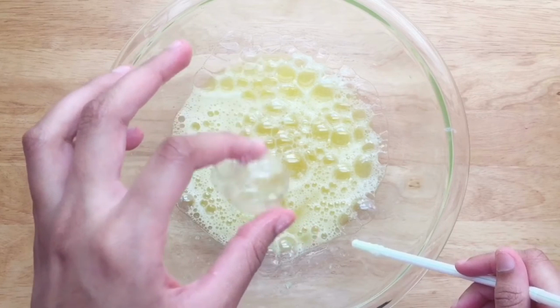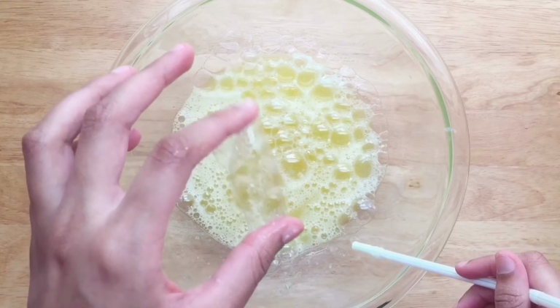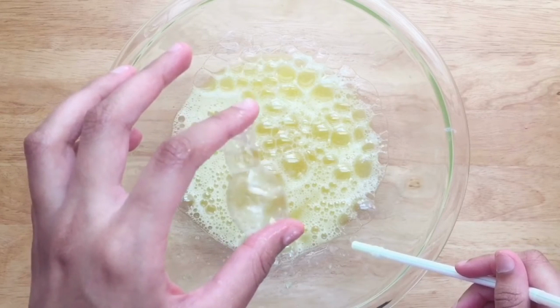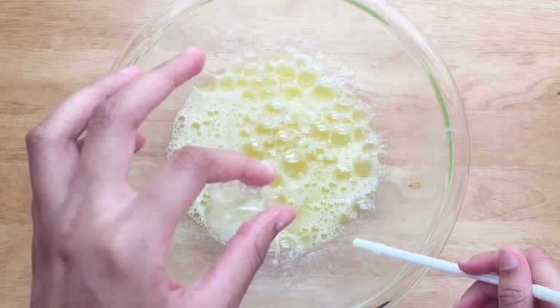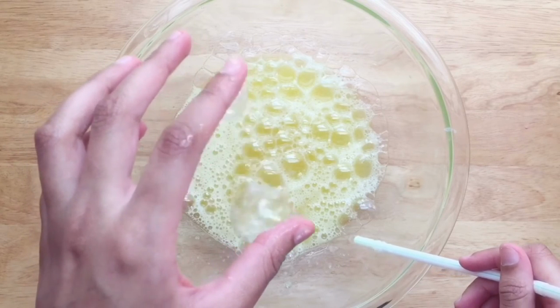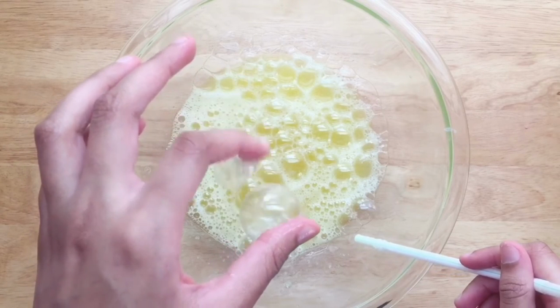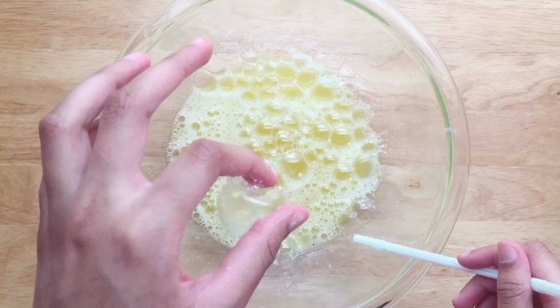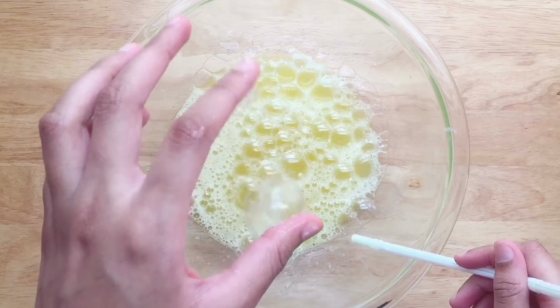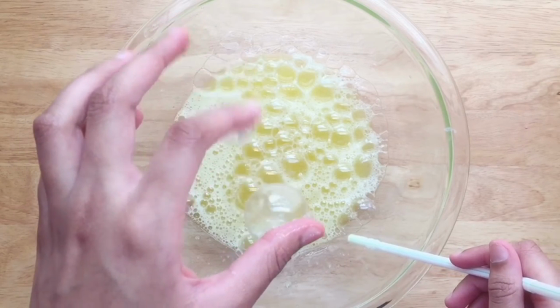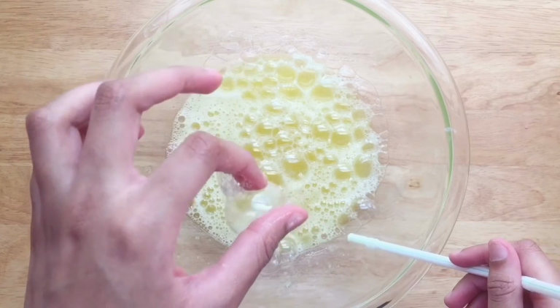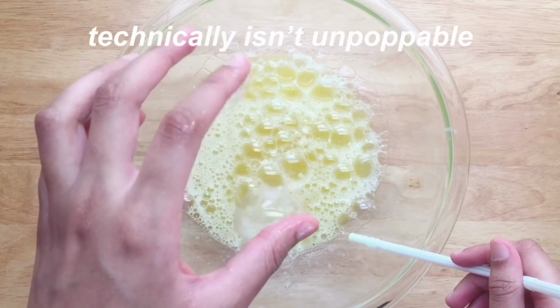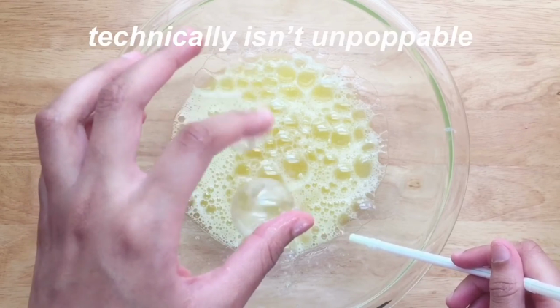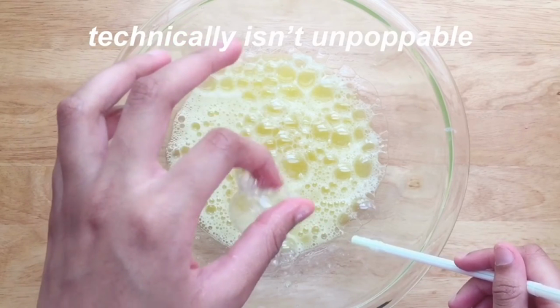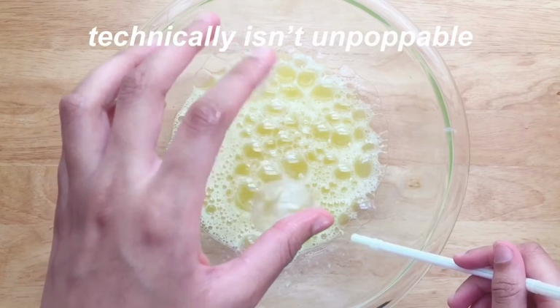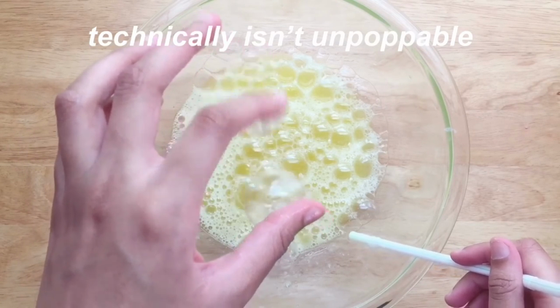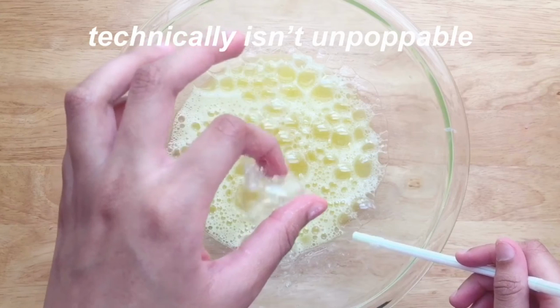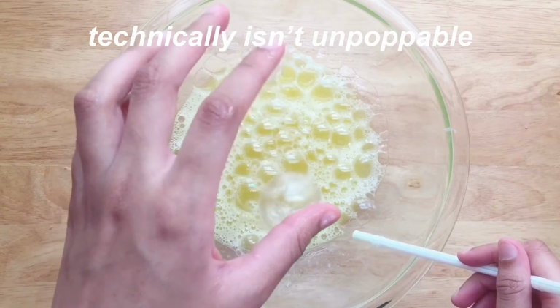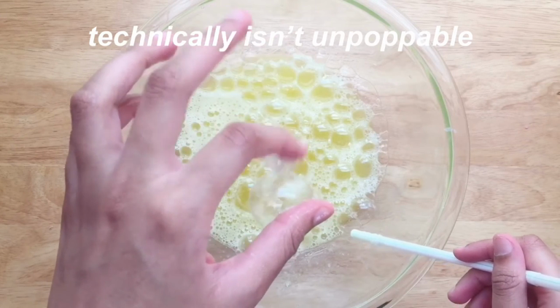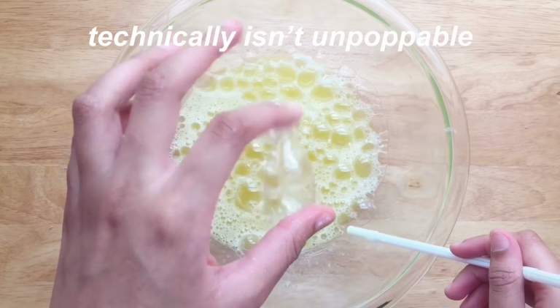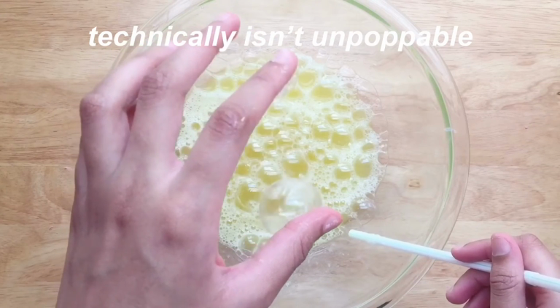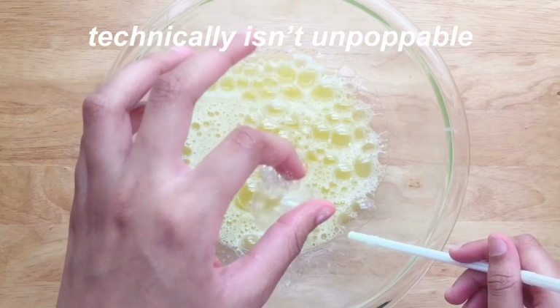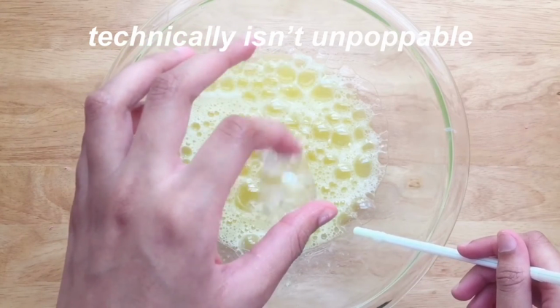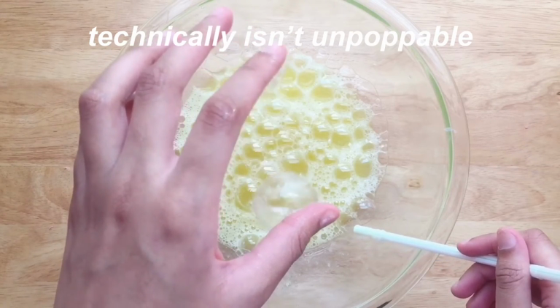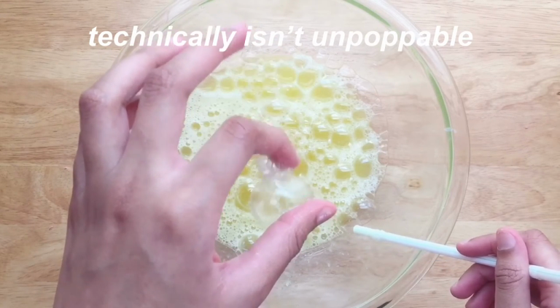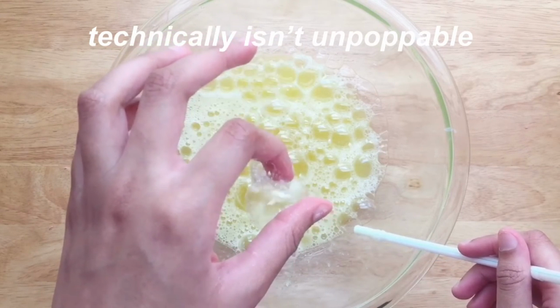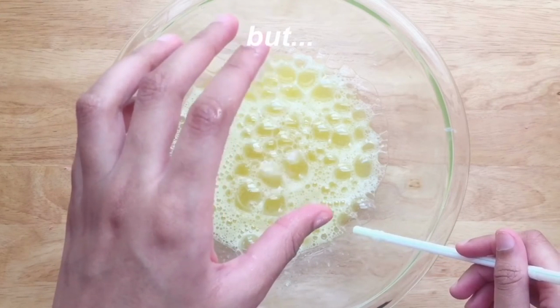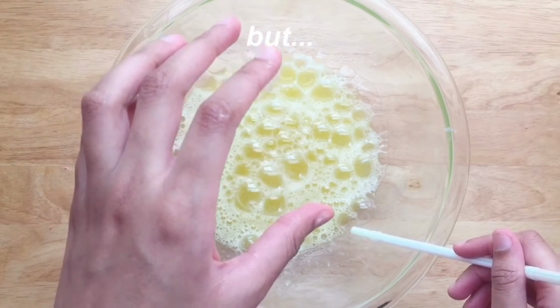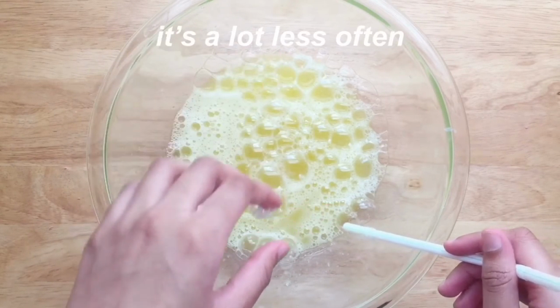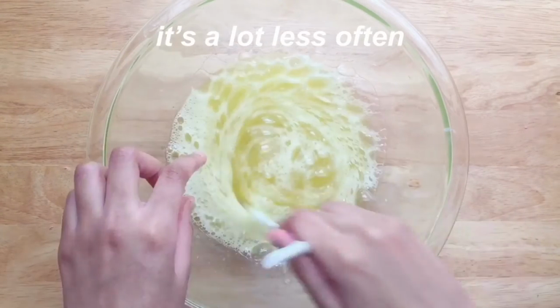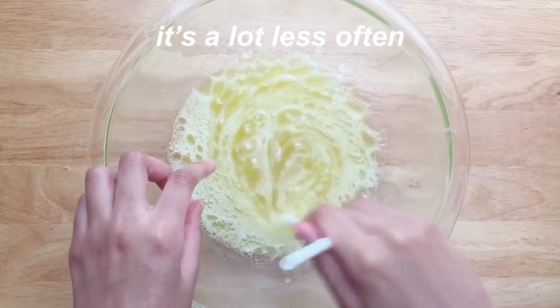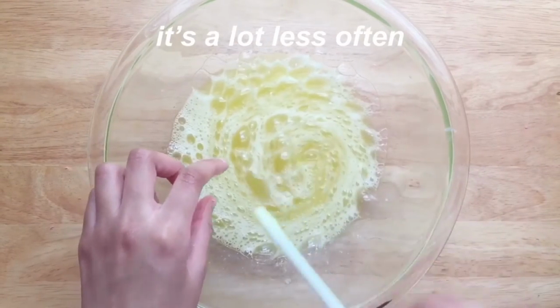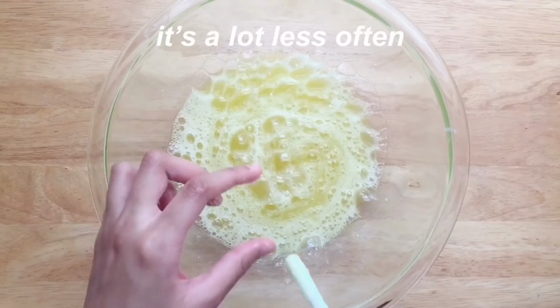I thought this looked pretty cool, but technically it isn't unpoppable — I mean, if you try hard enough it will burst, but it's a lot less often.